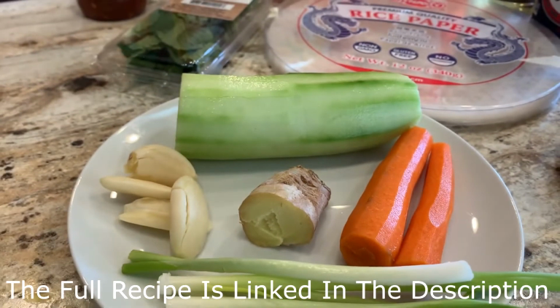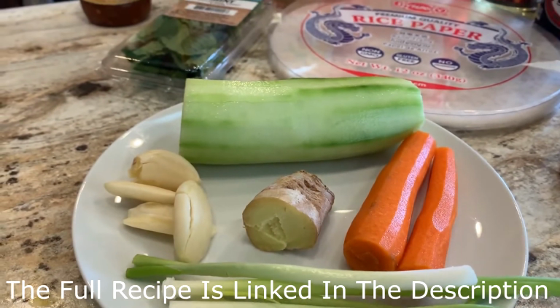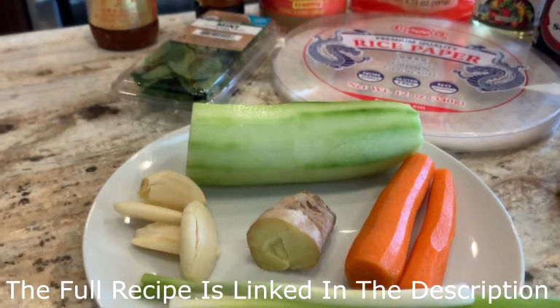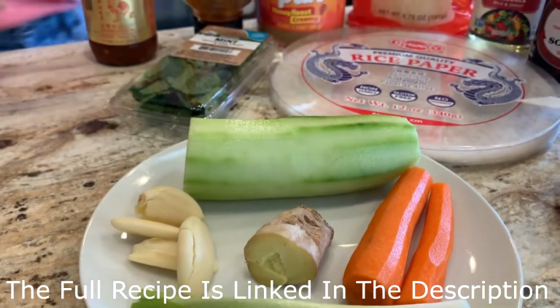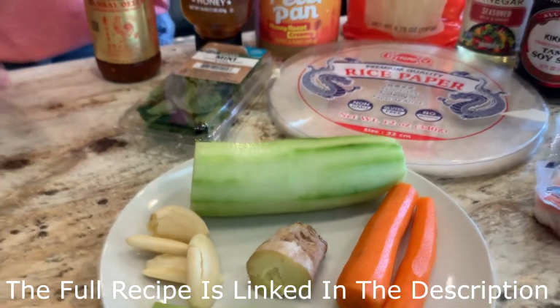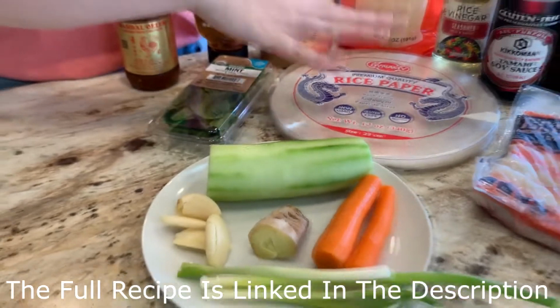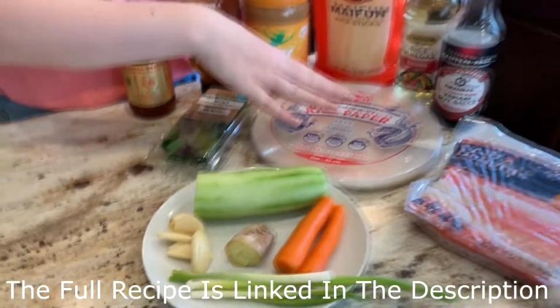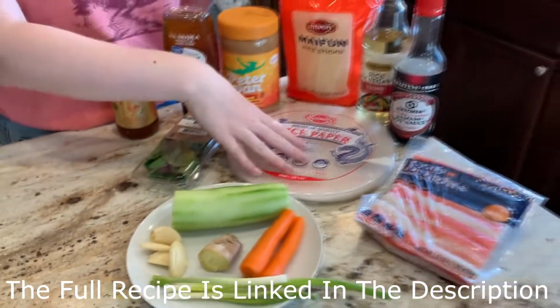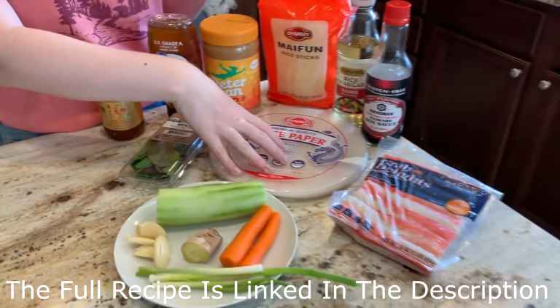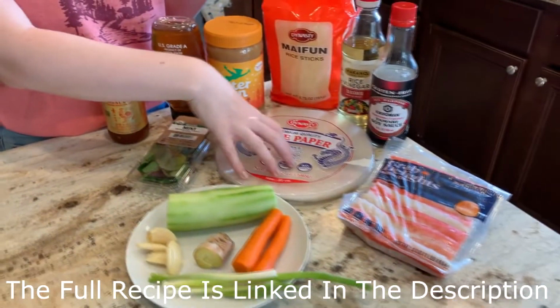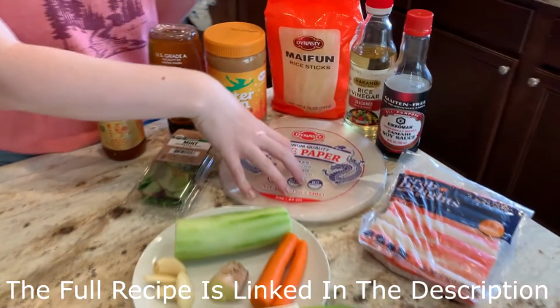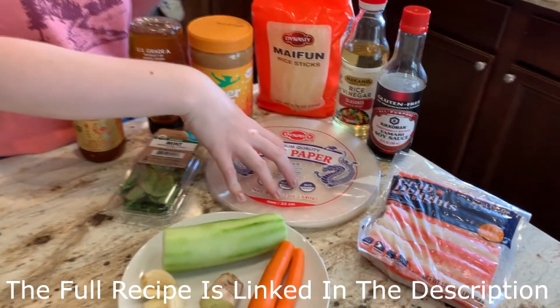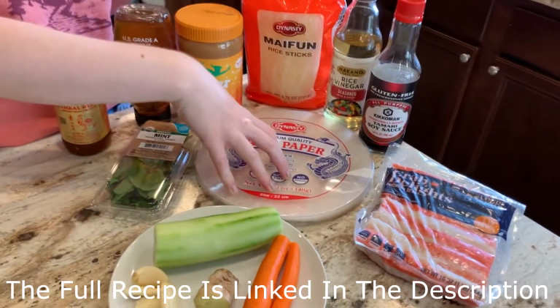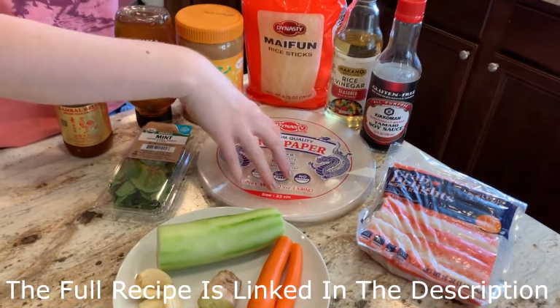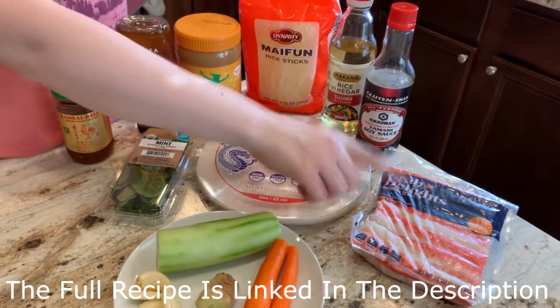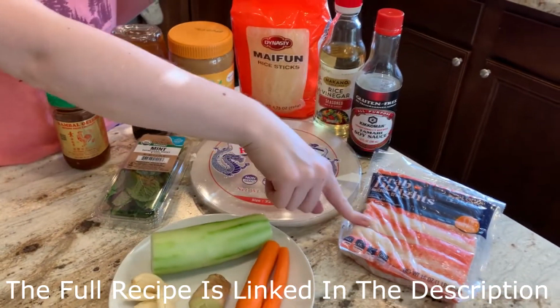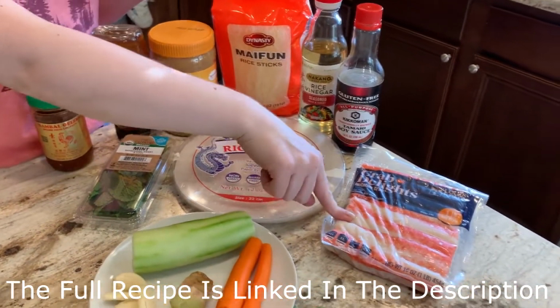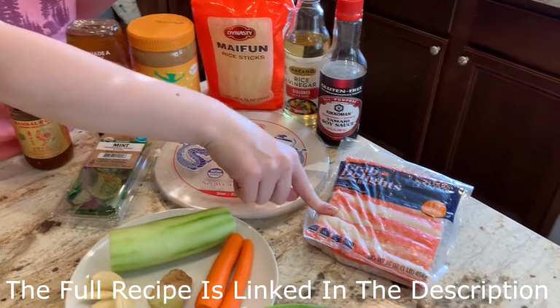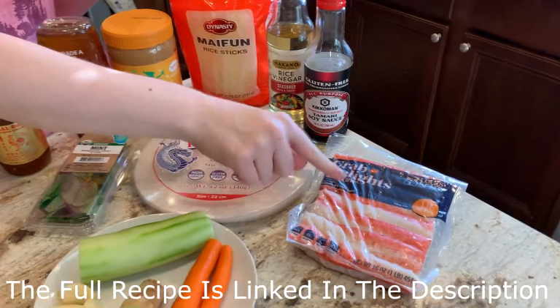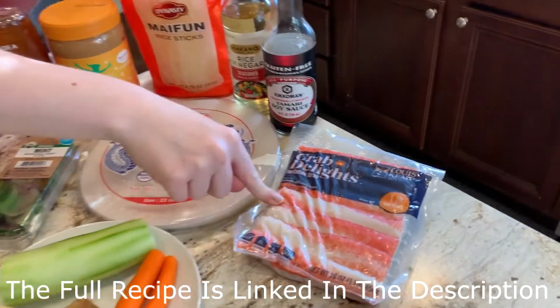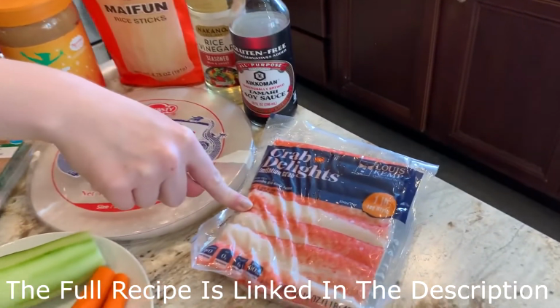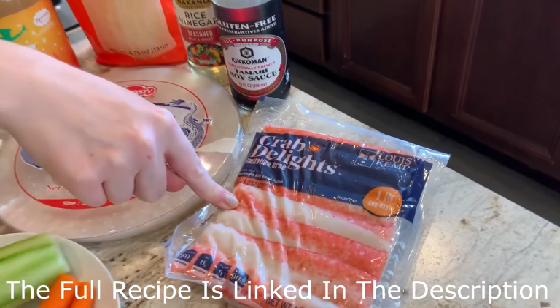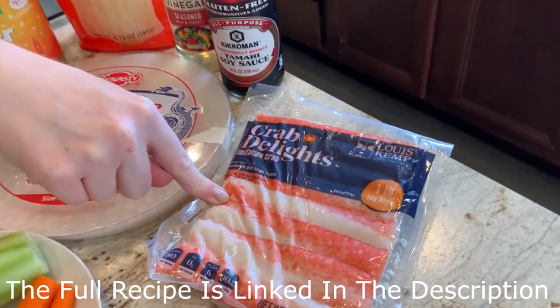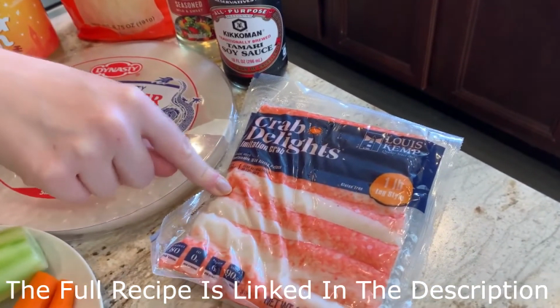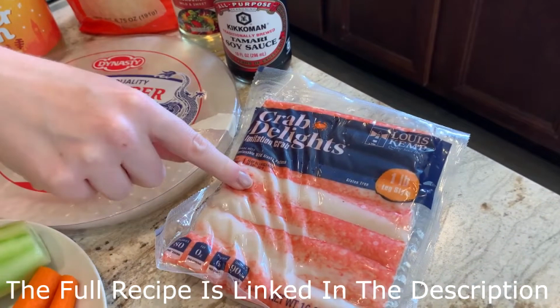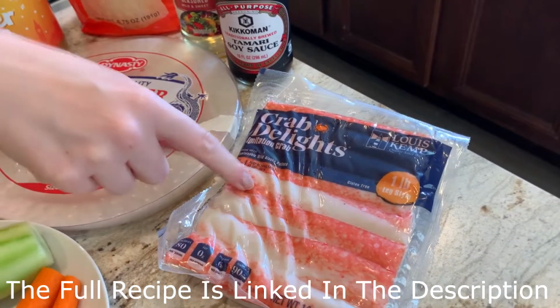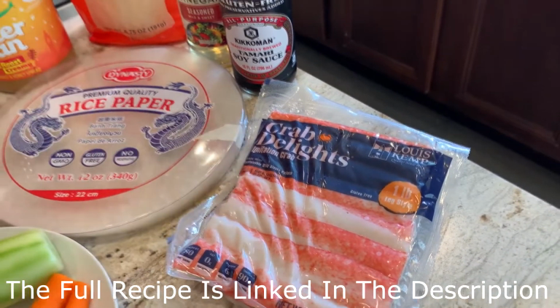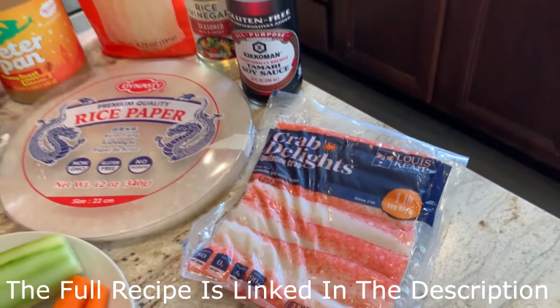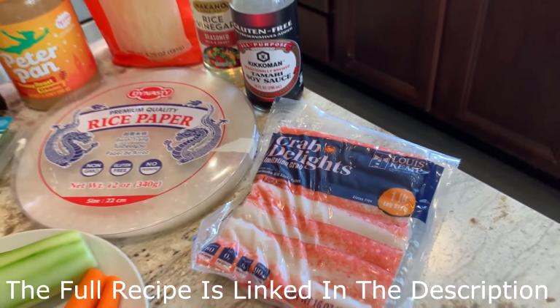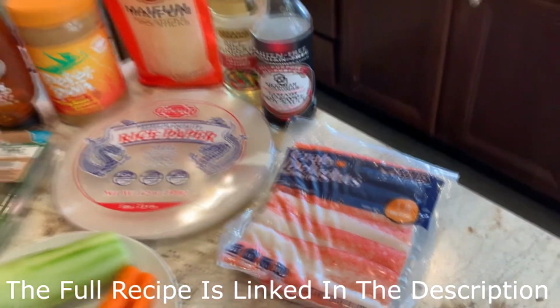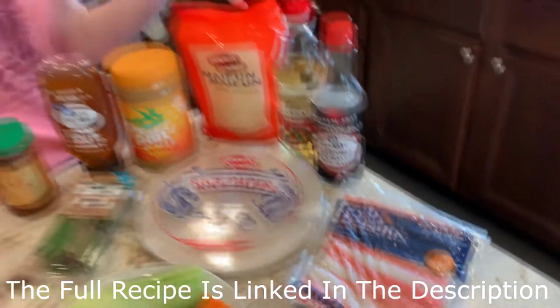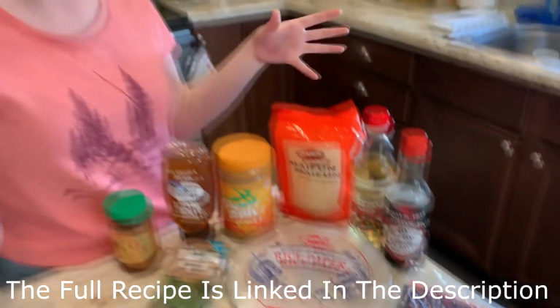For the fresh rolls you are going to need rice paper — these are naturally gluten-free. Crab sticks: be sure to check that they're not made with wheat, because this is a secret item that sometimes has wheat in it.